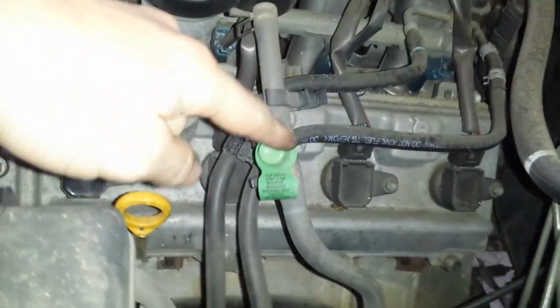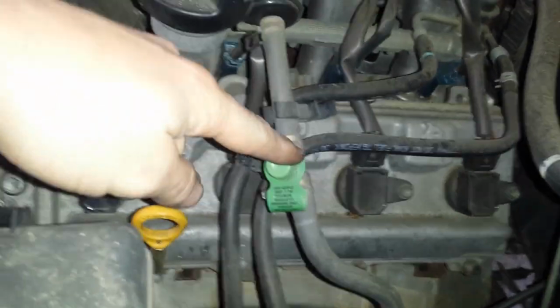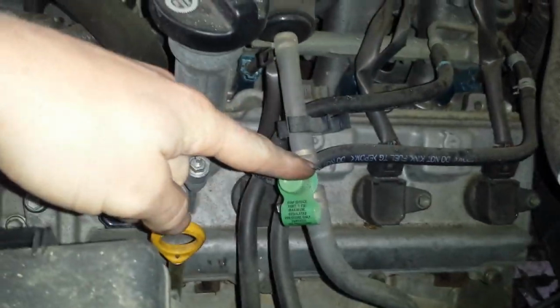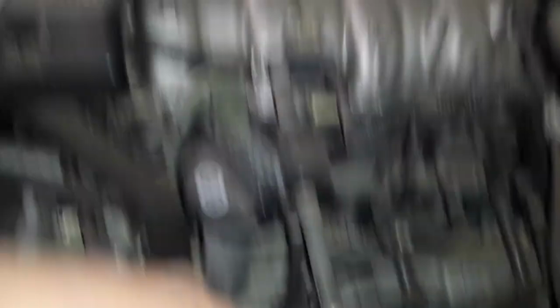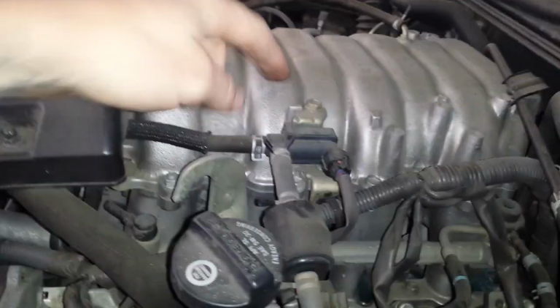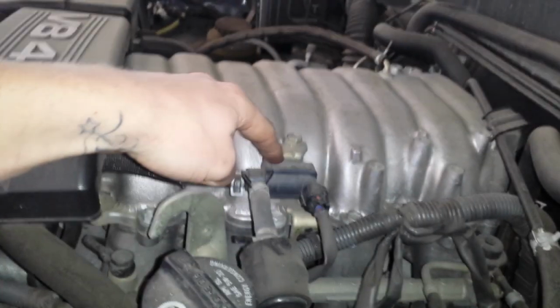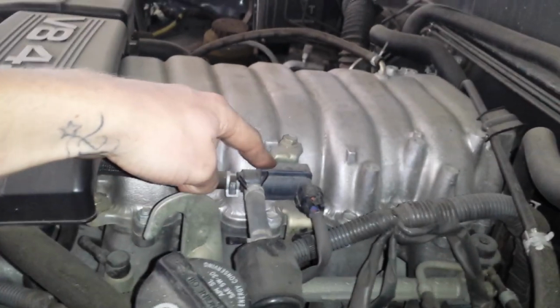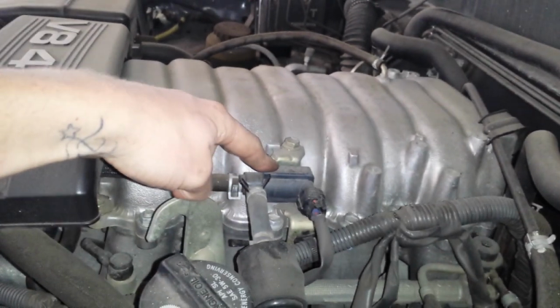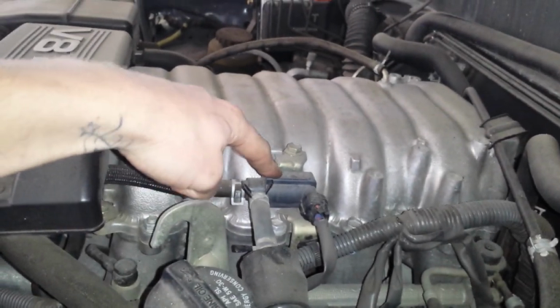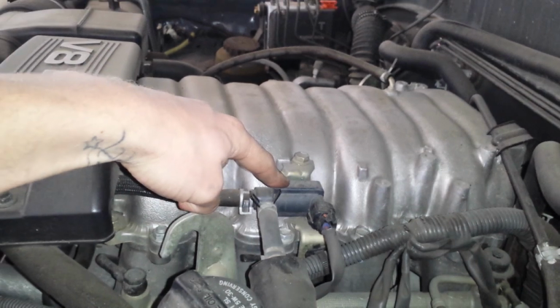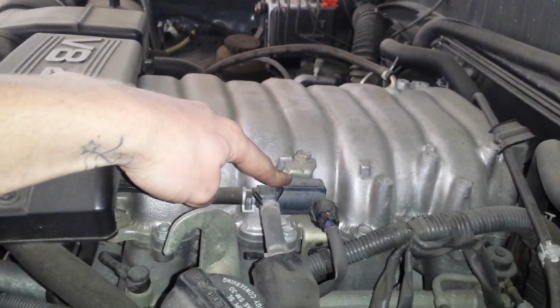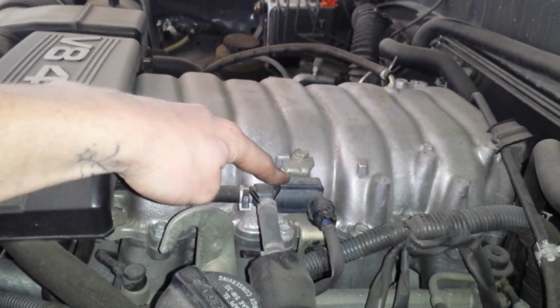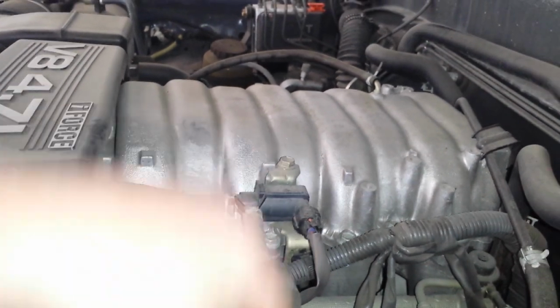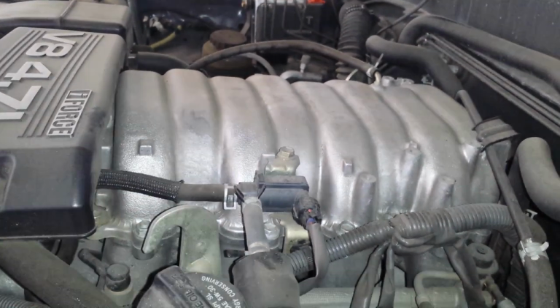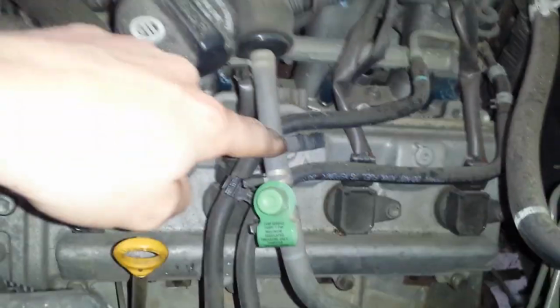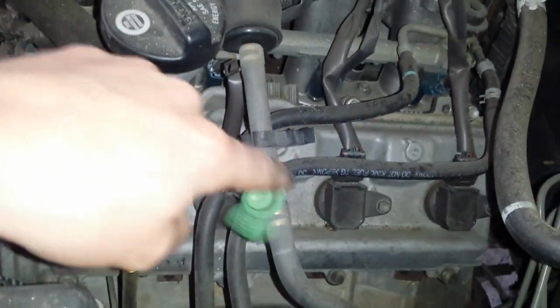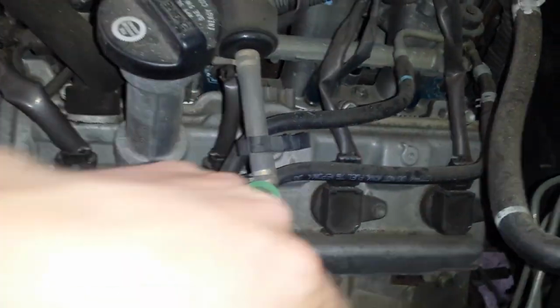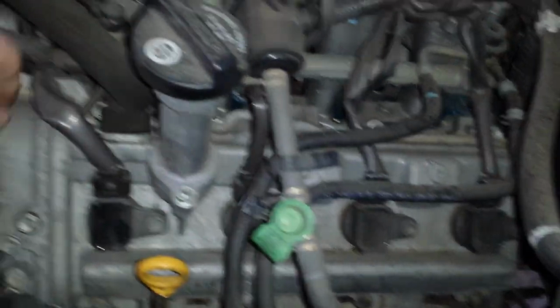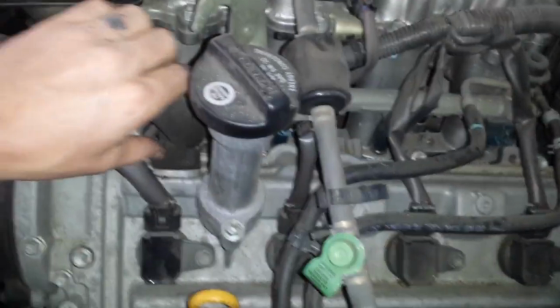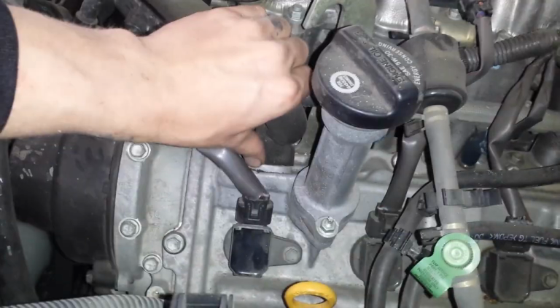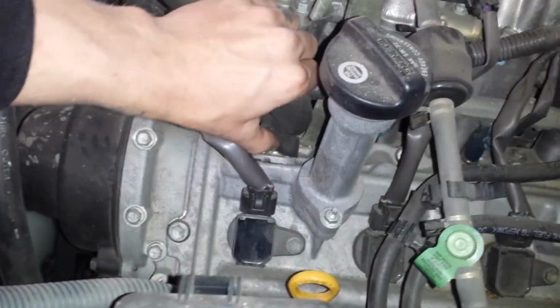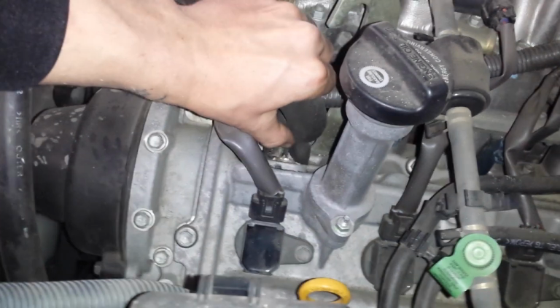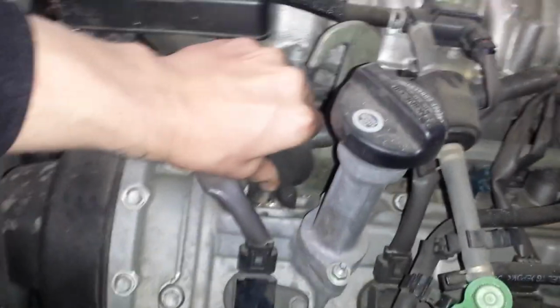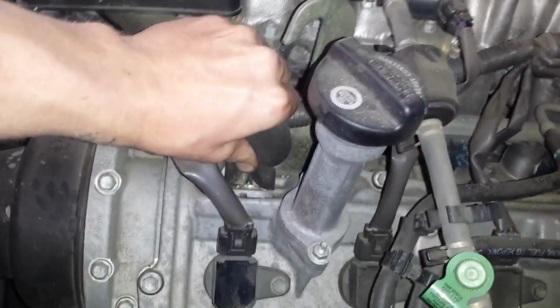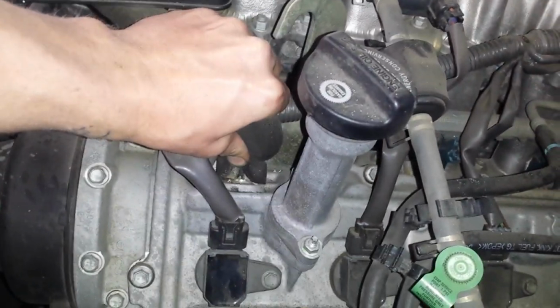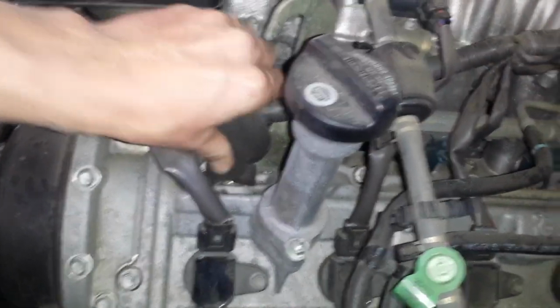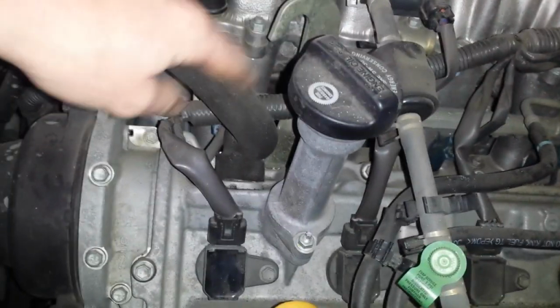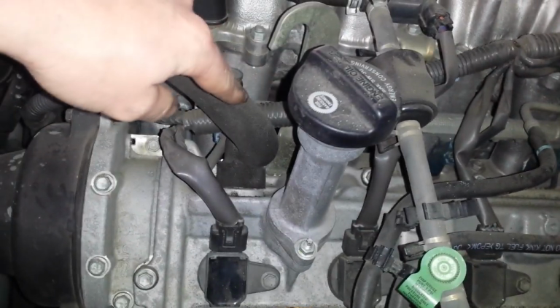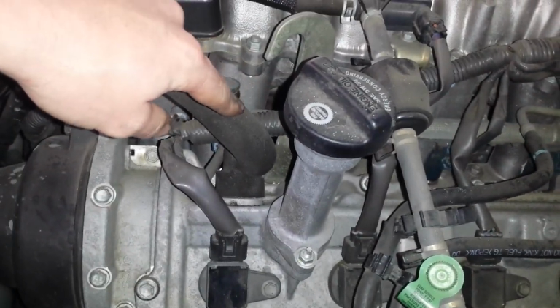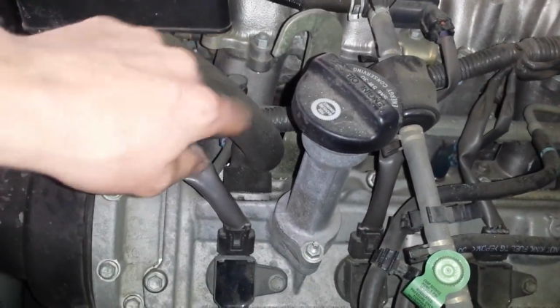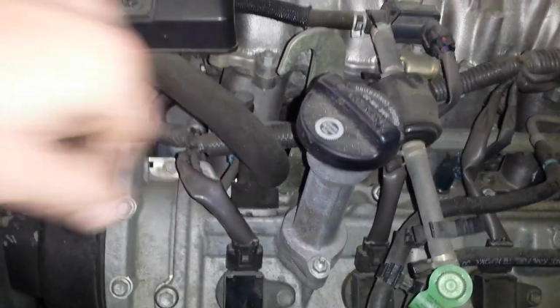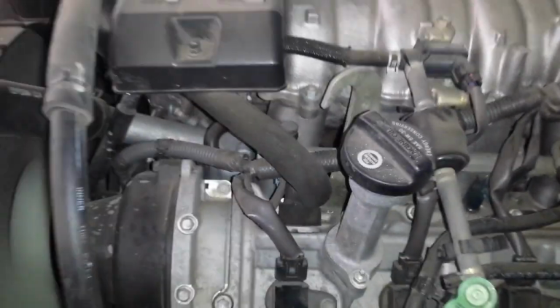This is the EVAP service port. This is the EVAP canister vent solenoid that comes from this hose all the way down to the canister. The PCV valve is right there under this black hose or mesh.